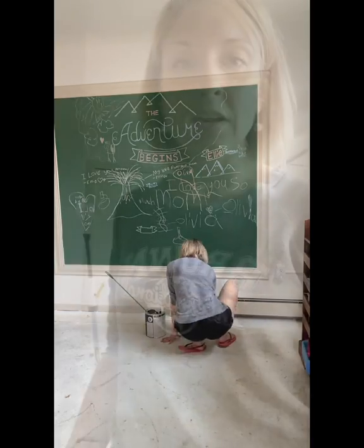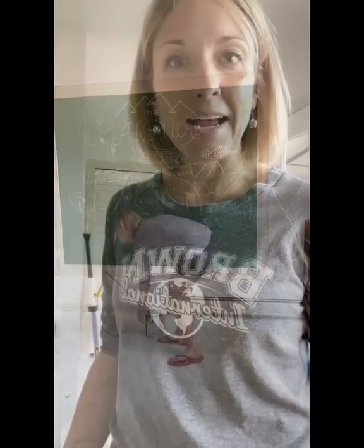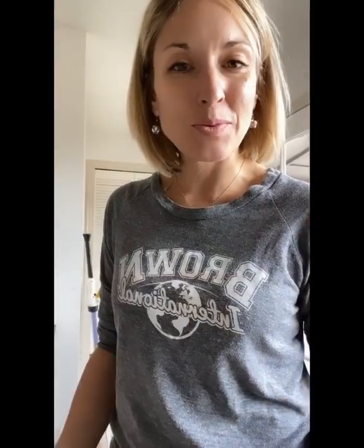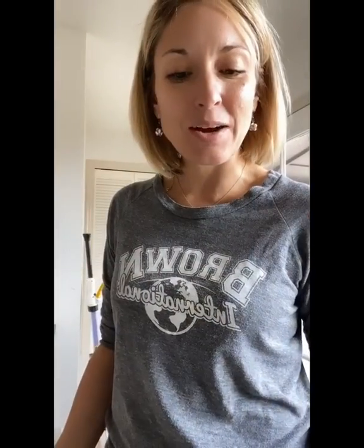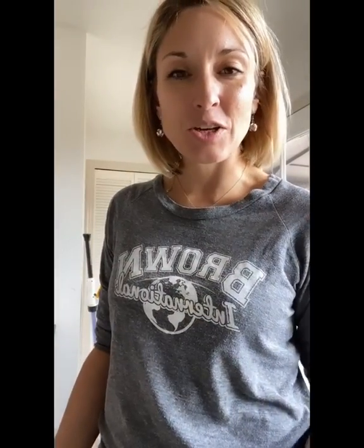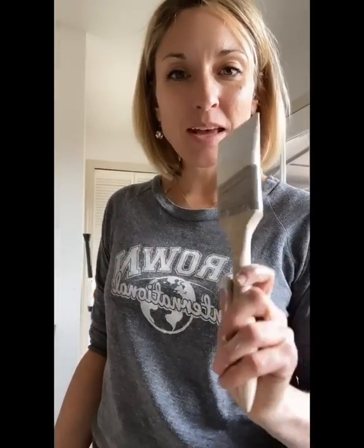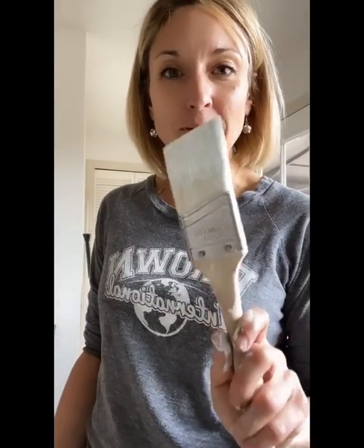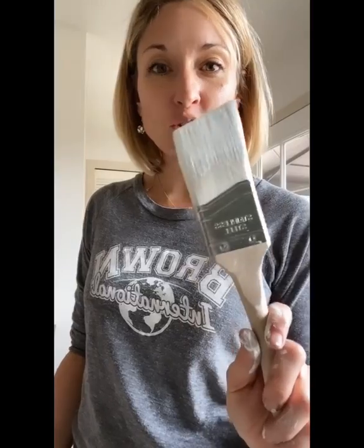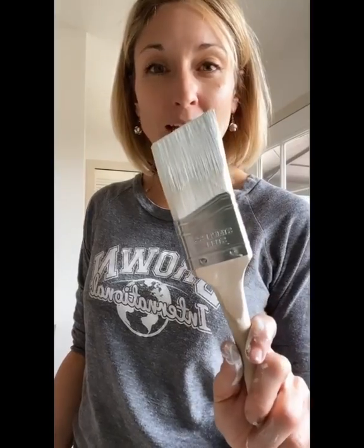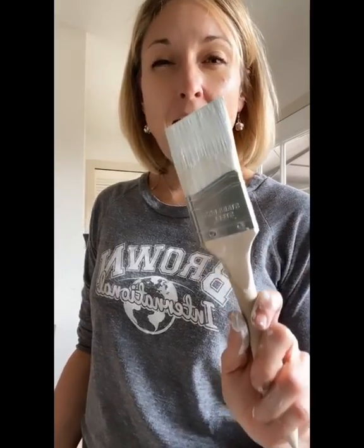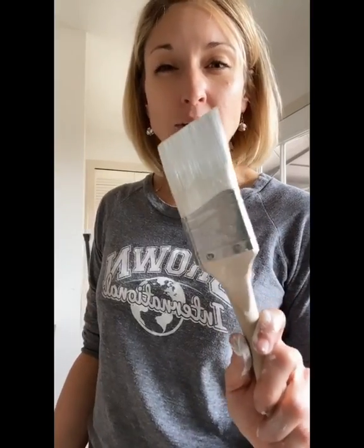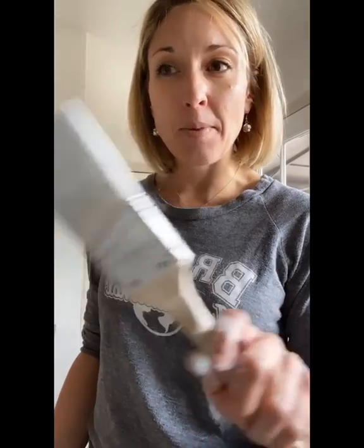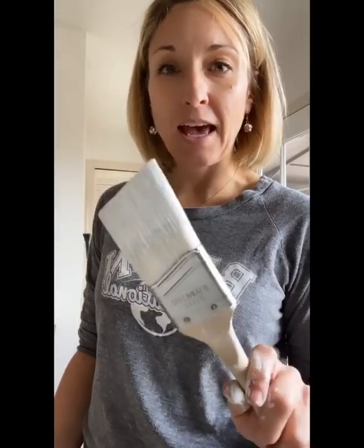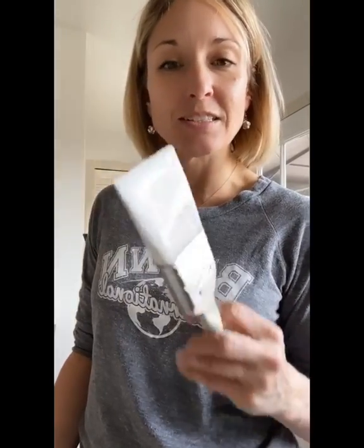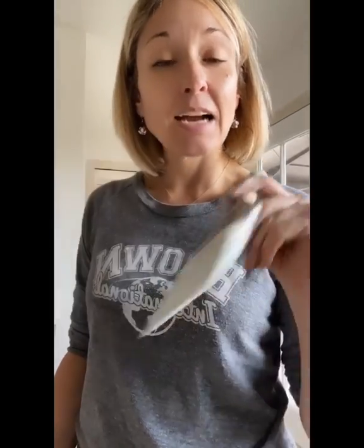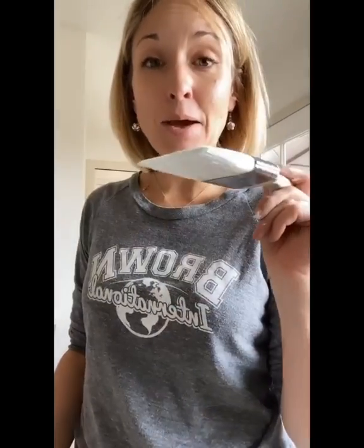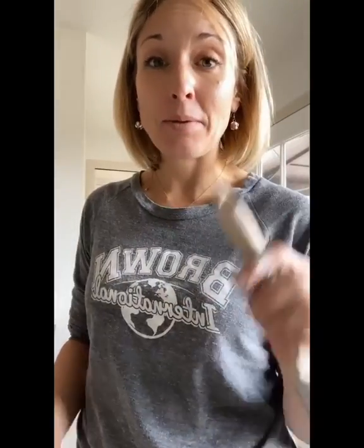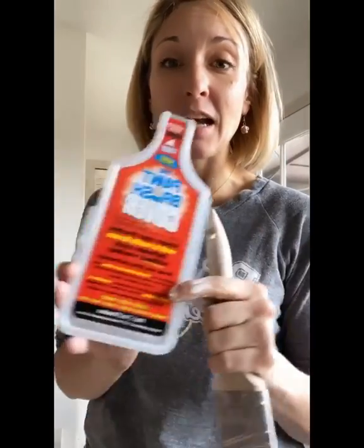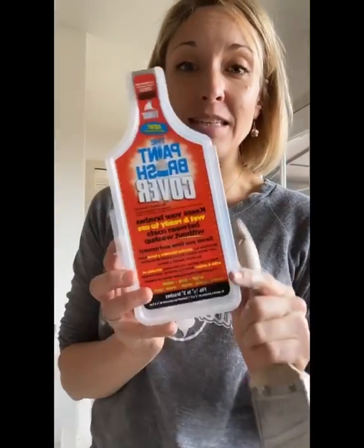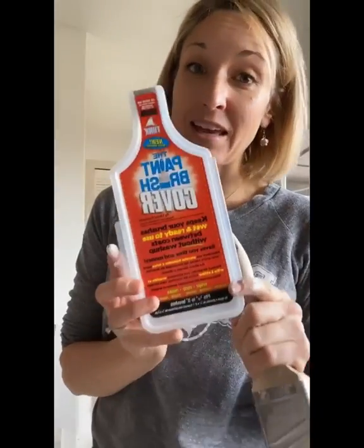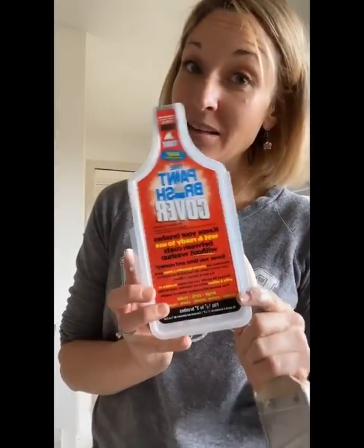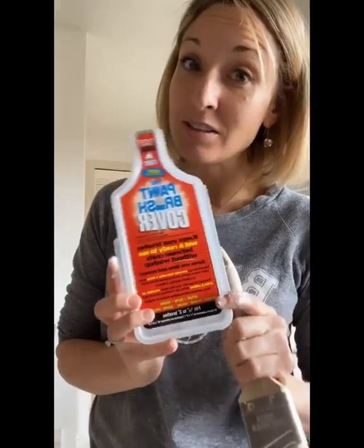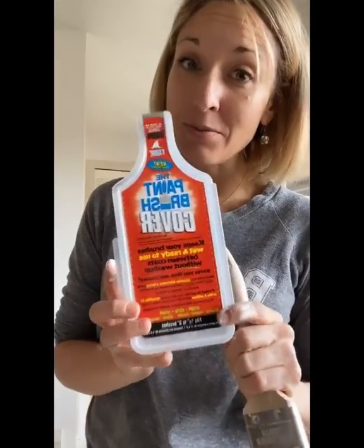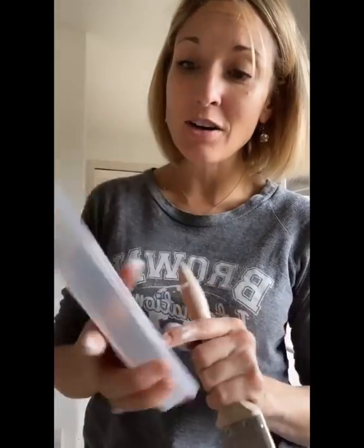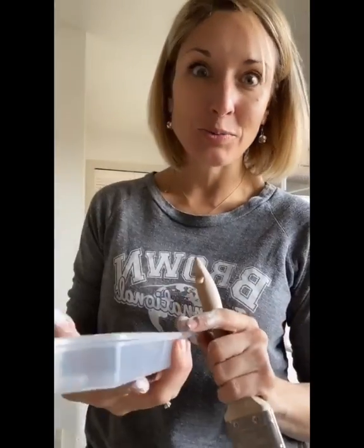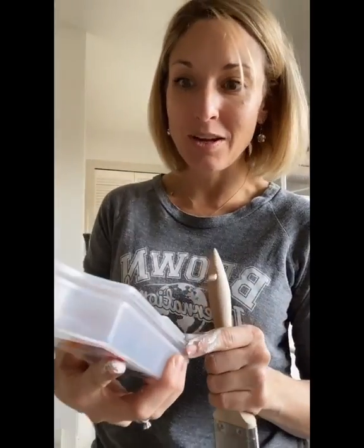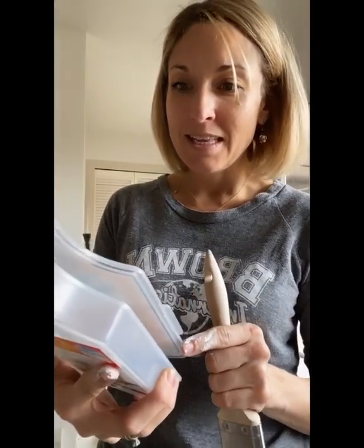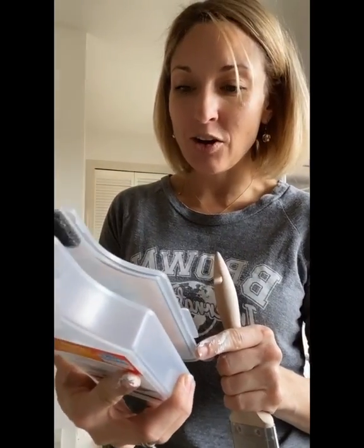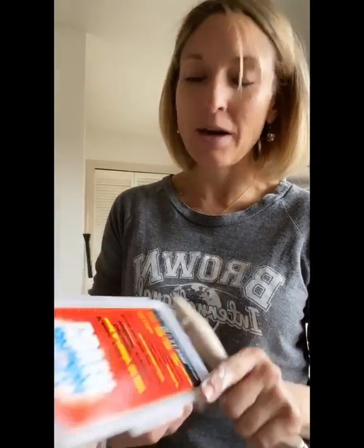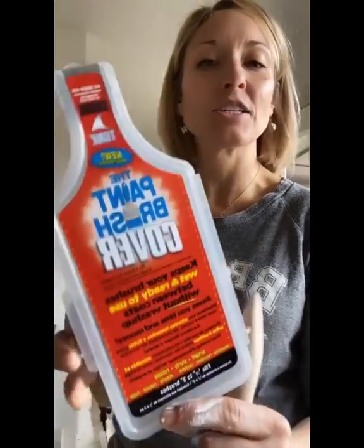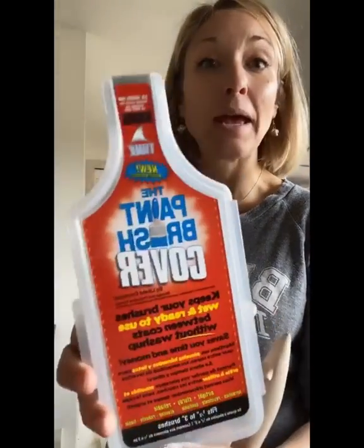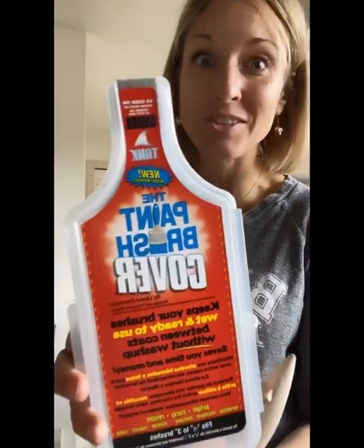All right guys, one more thing I want to show you. After I'm done trimming out the edges, I'm going to take my wet paintbrush and save it in this. Have y'all seen these before? They're super cool. This is called the paintbrush cover.